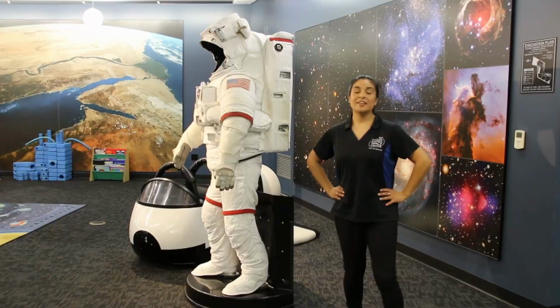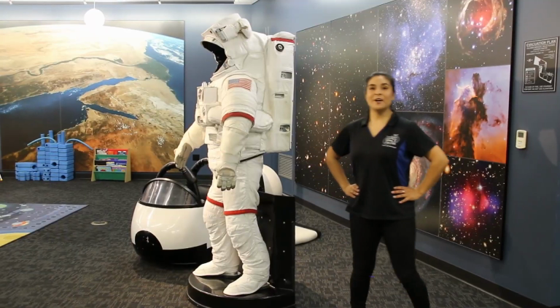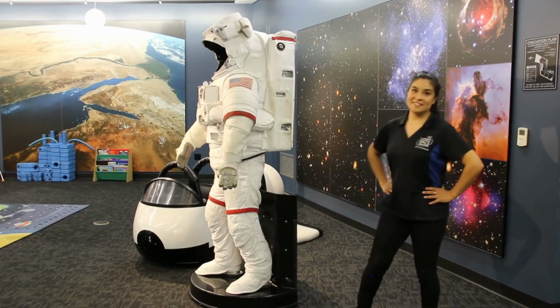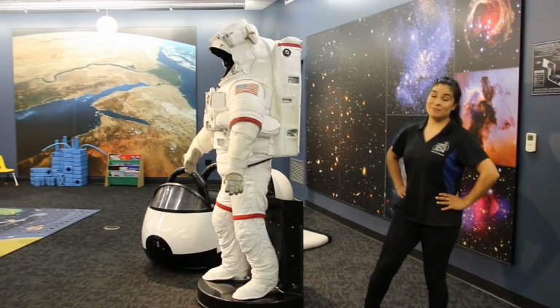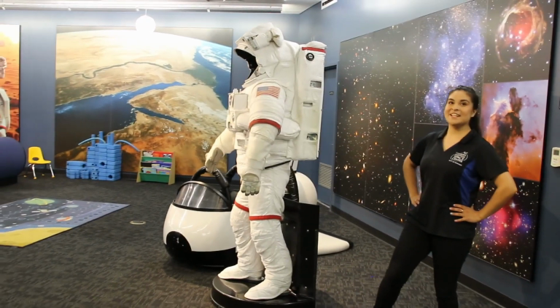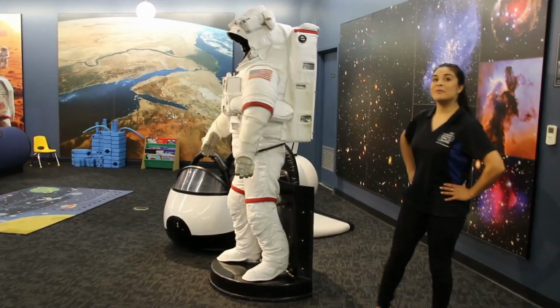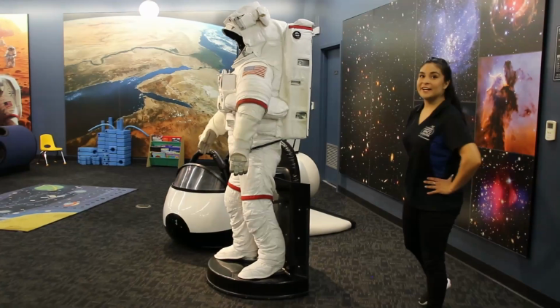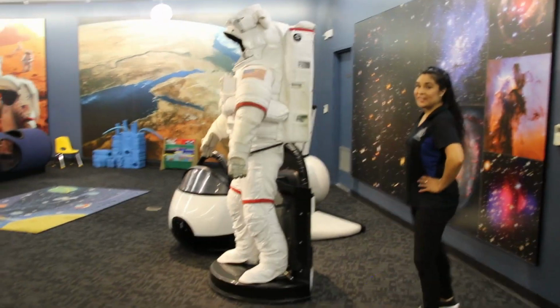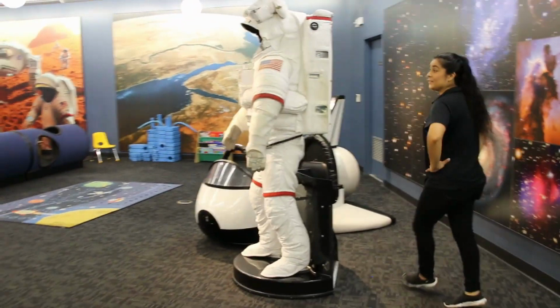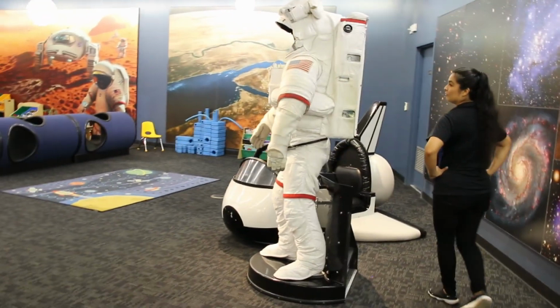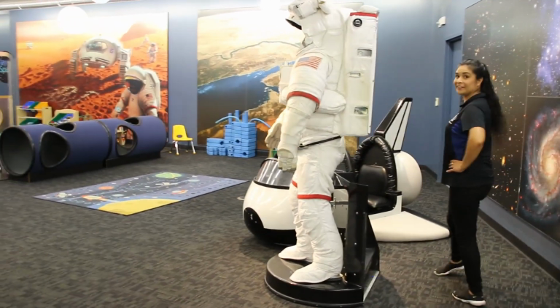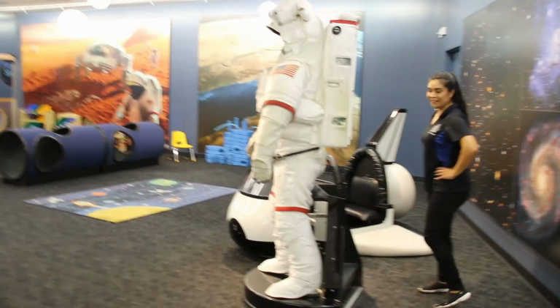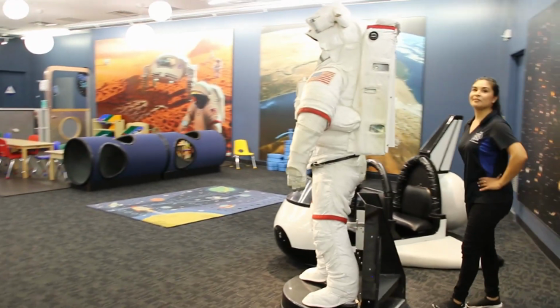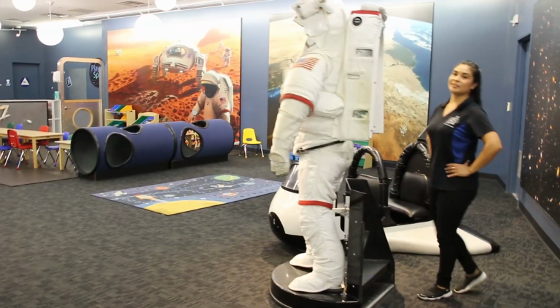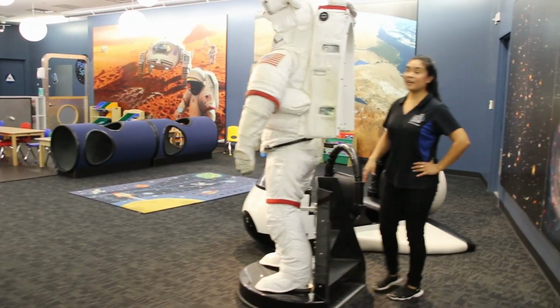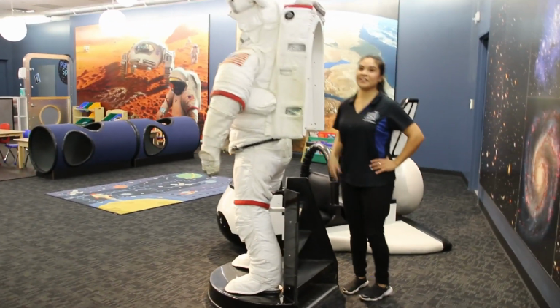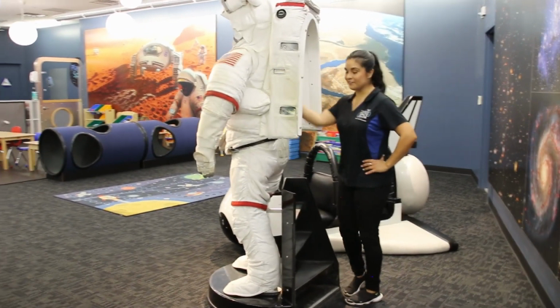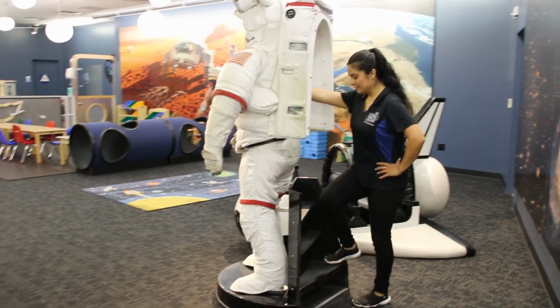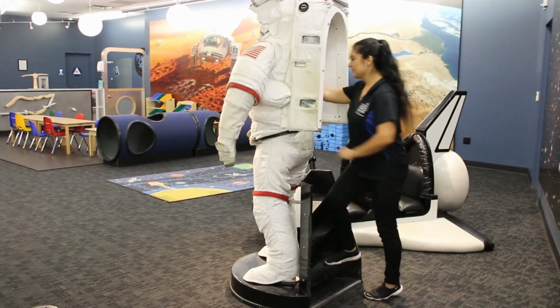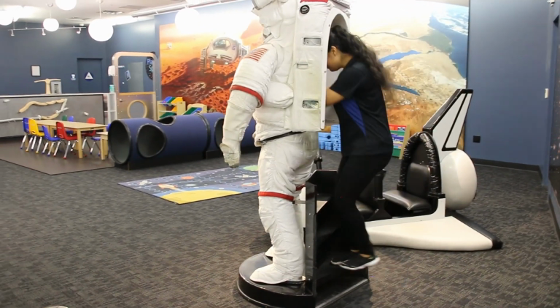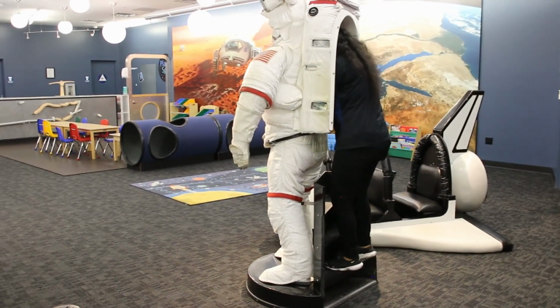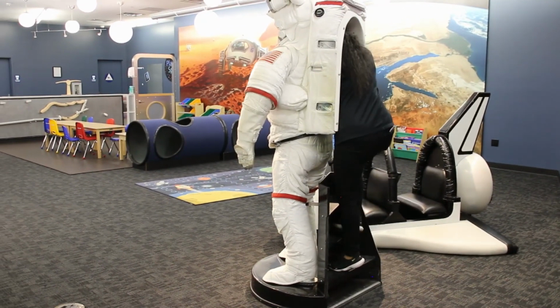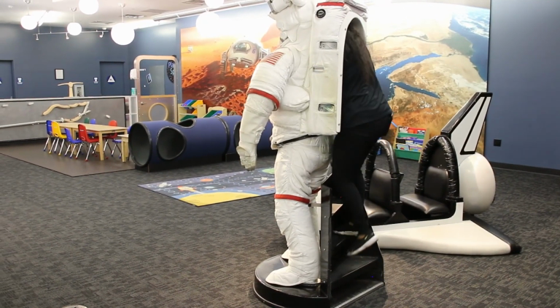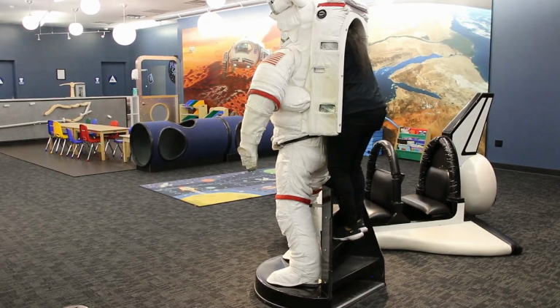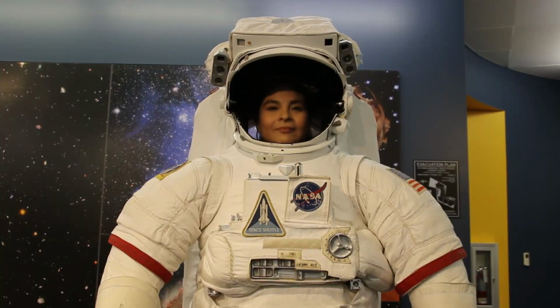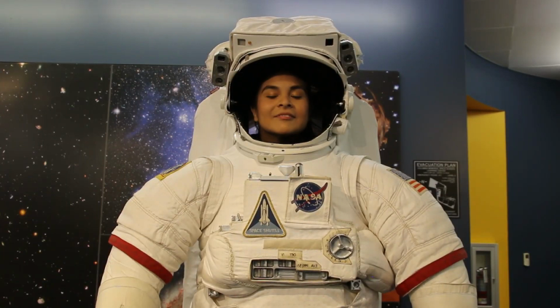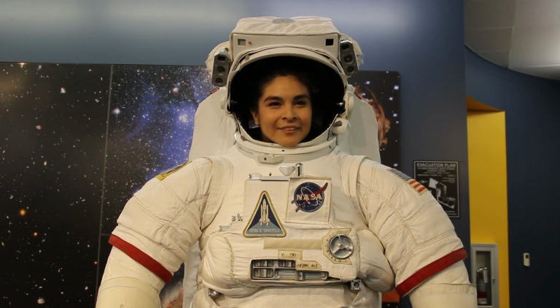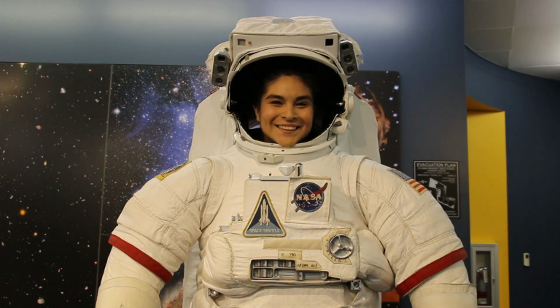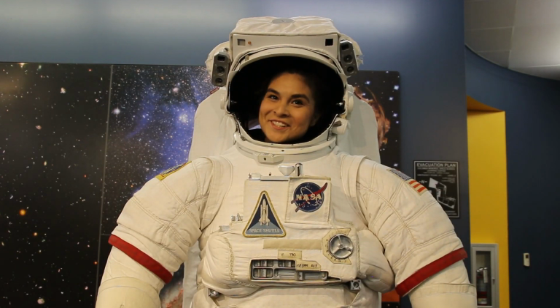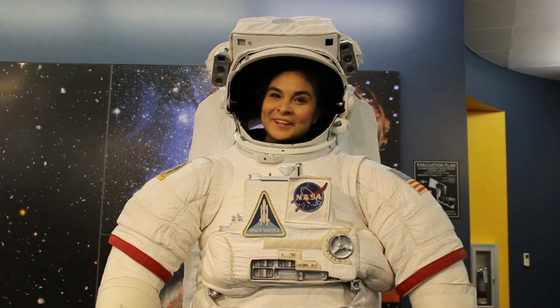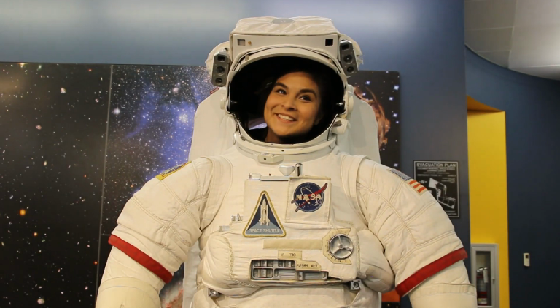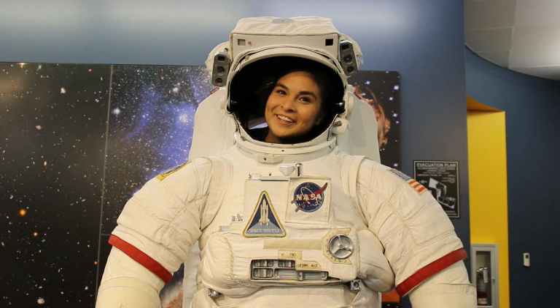The best part about this exhibit is that it's been modified to allow you to climb right on in and take a really cool astronaut selfie. This is astronaut Marlene signing off.